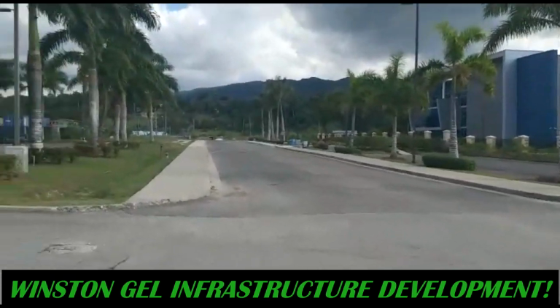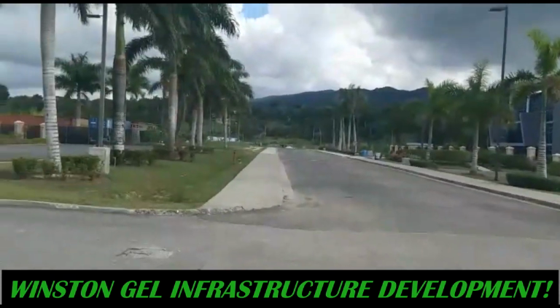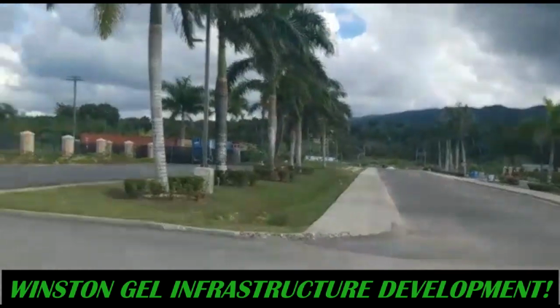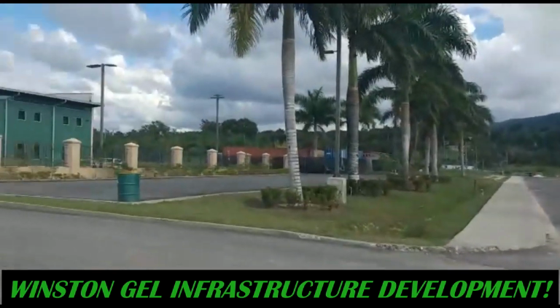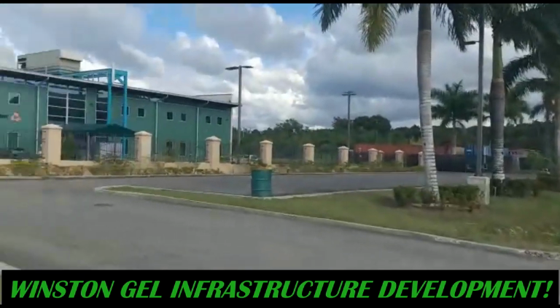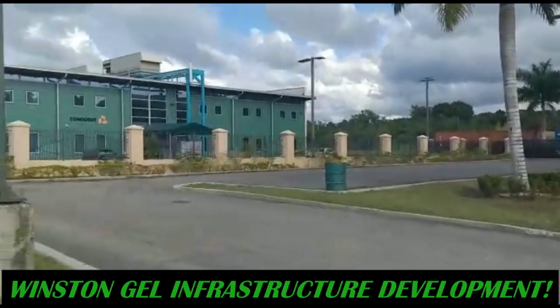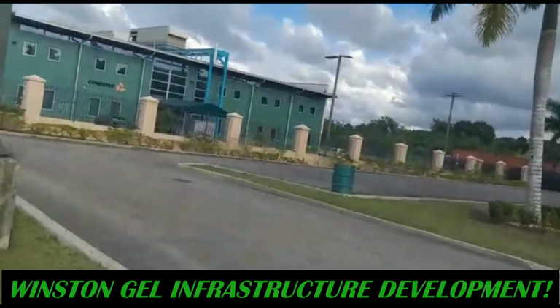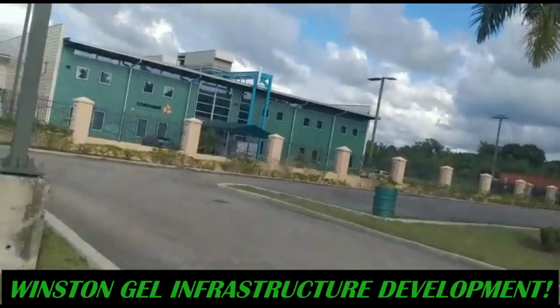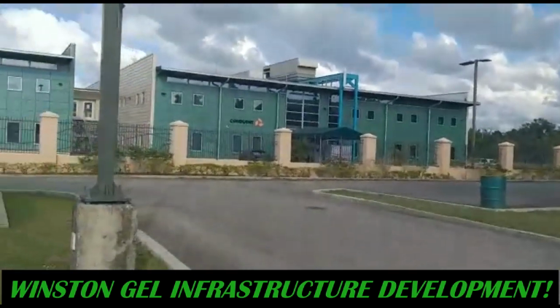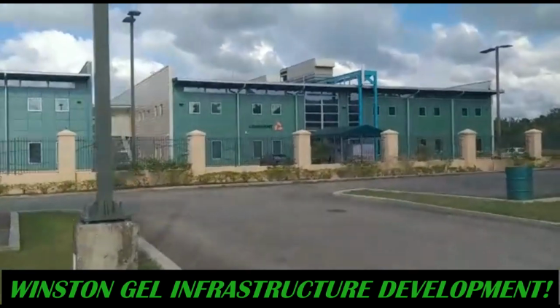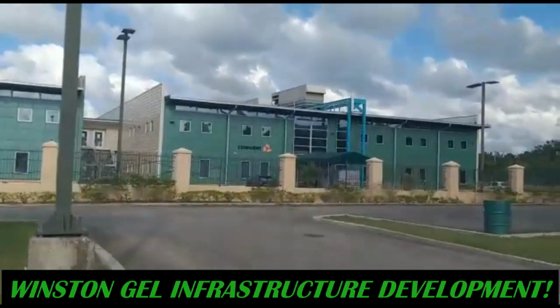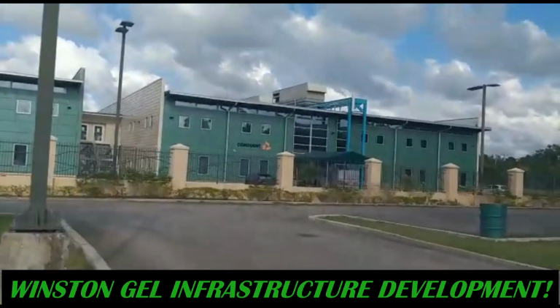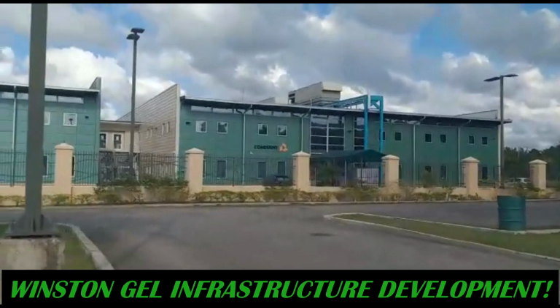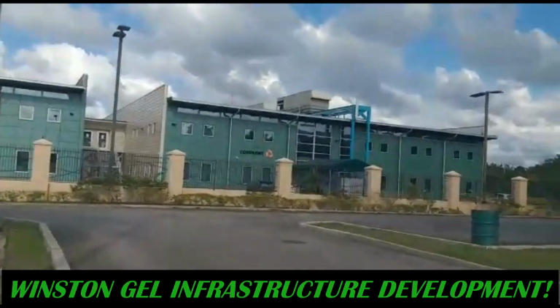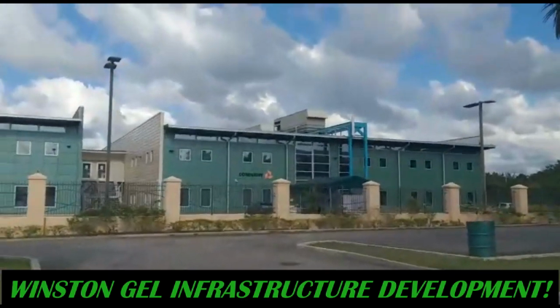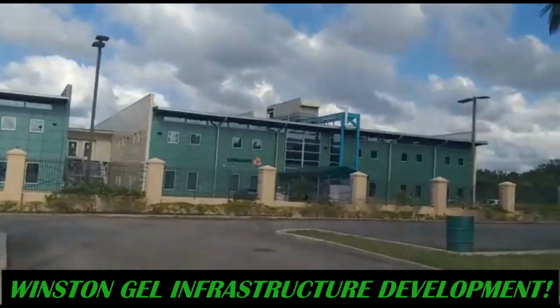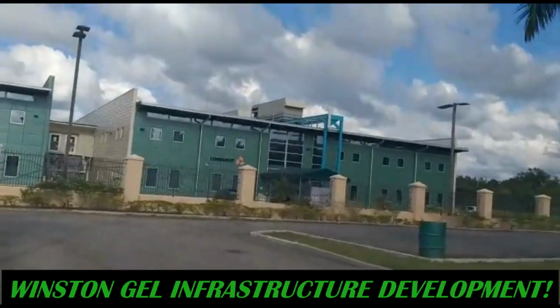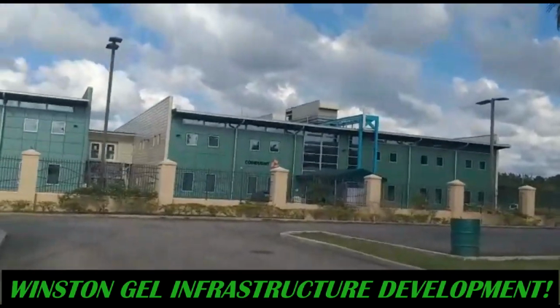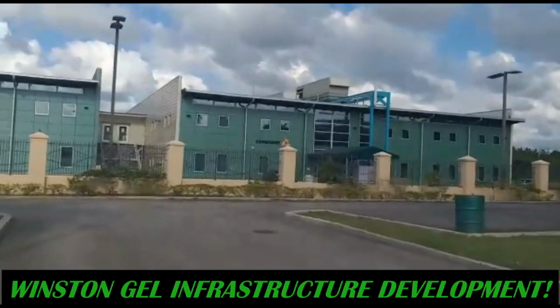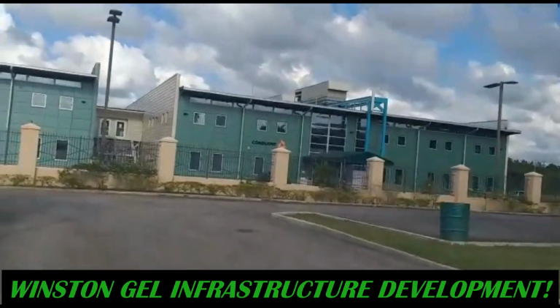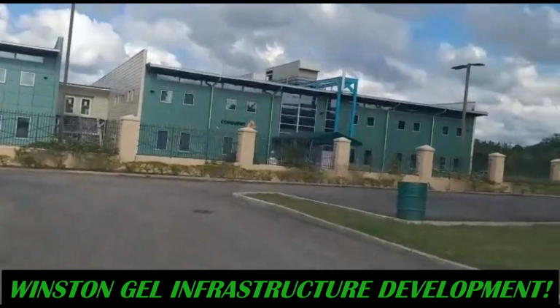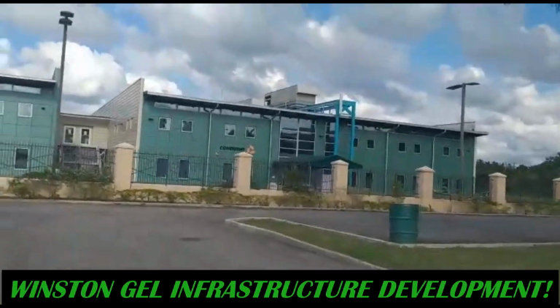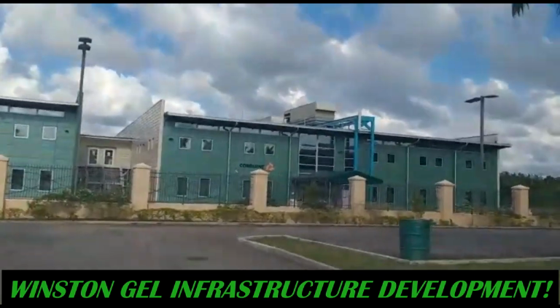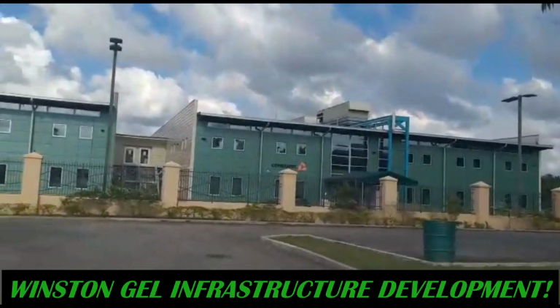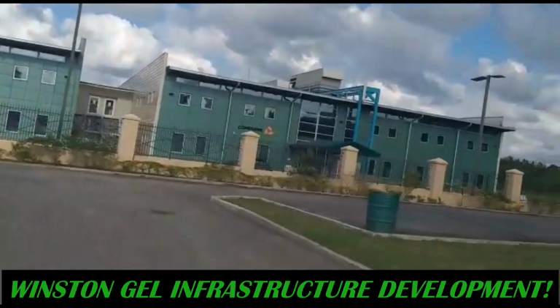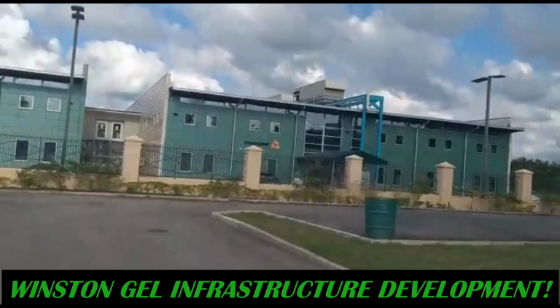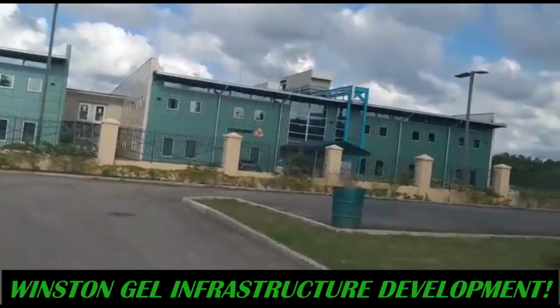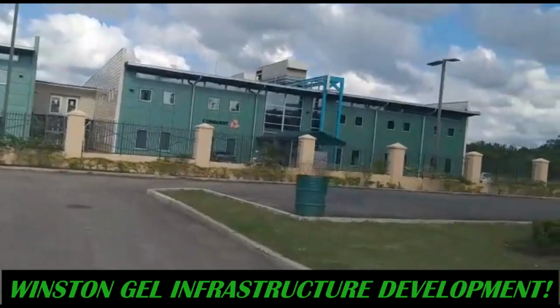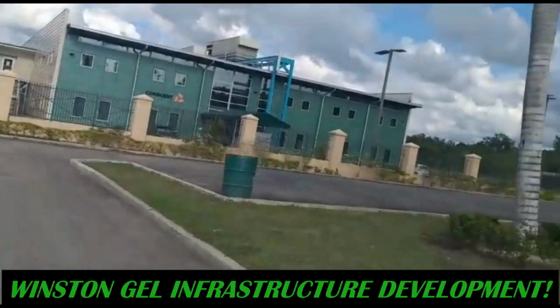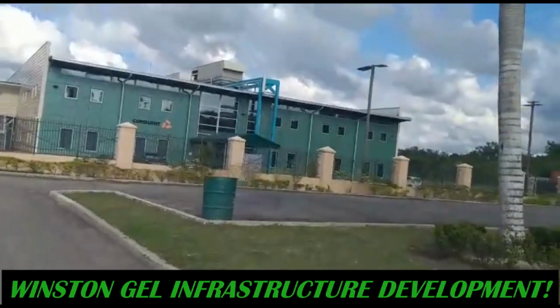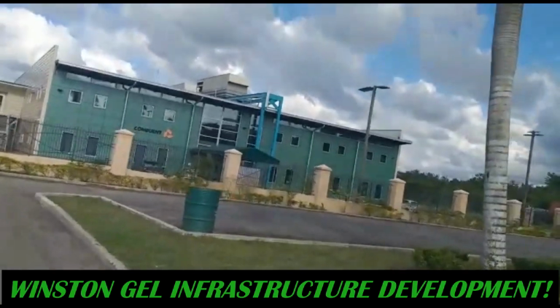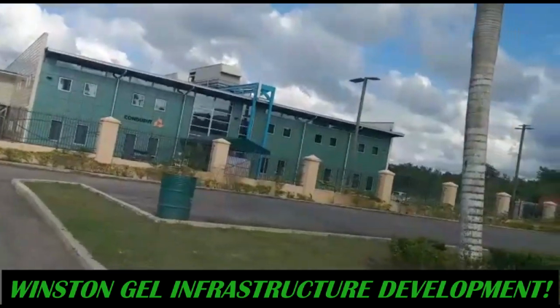Let me give you guys a view of this building right here. That's the Conduit building — it's a call center. Serious call center.